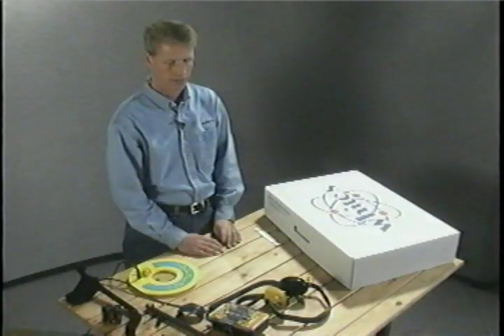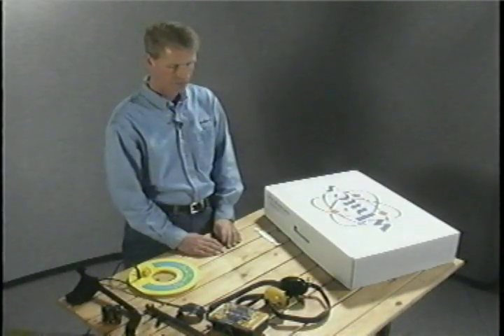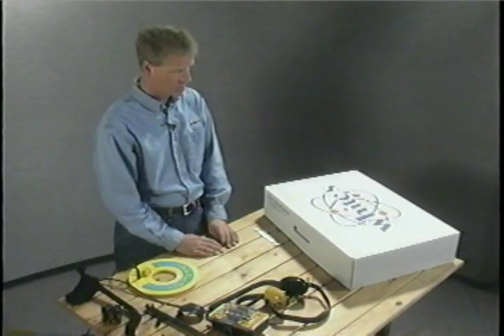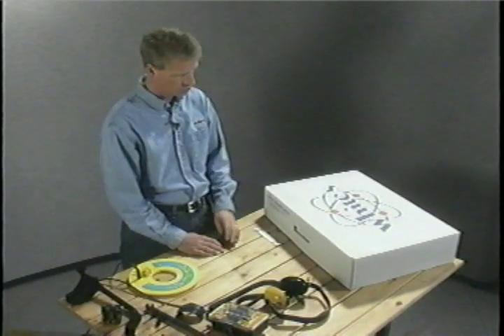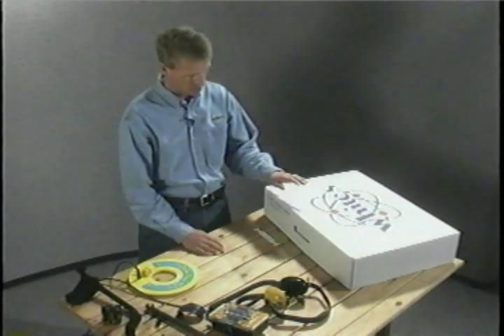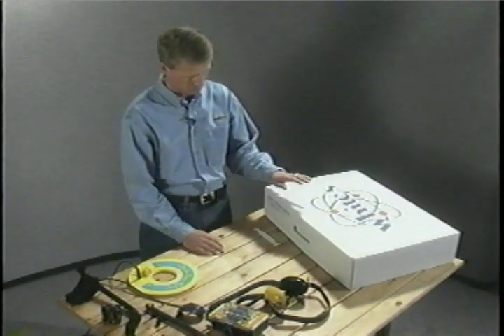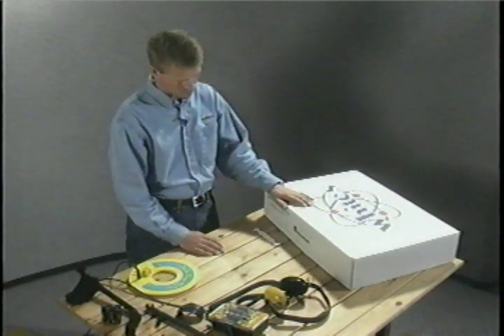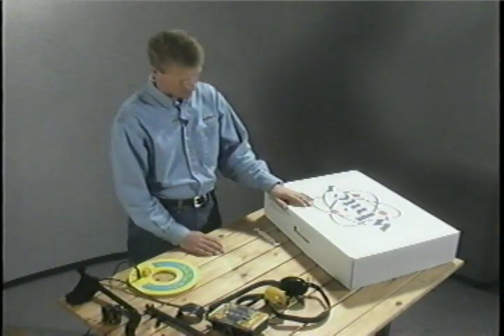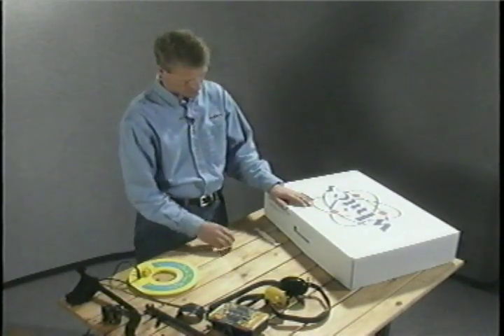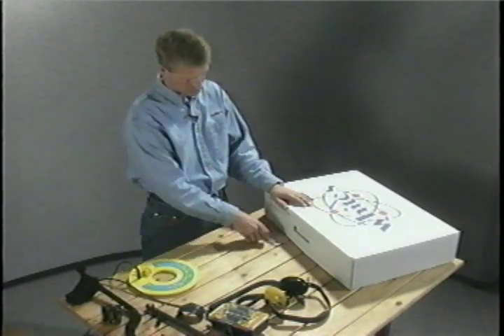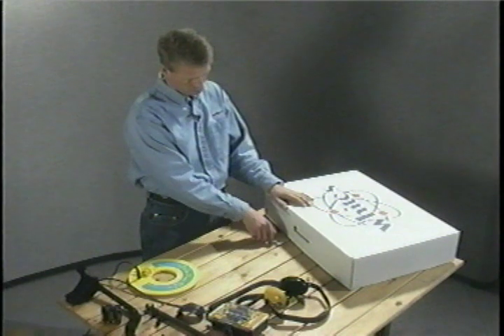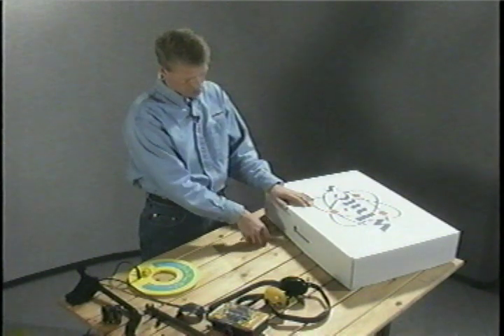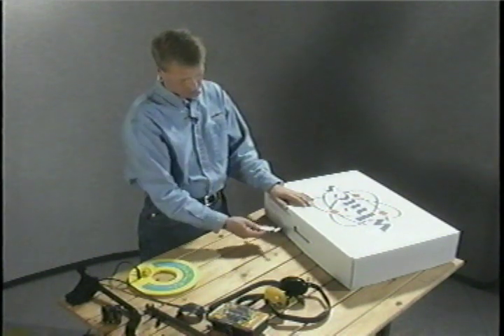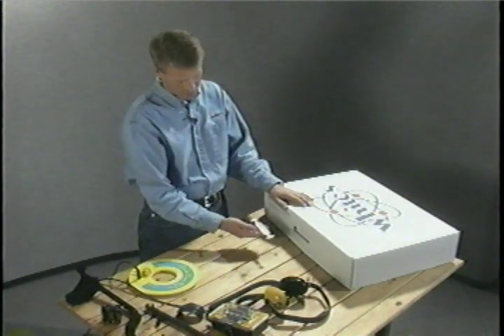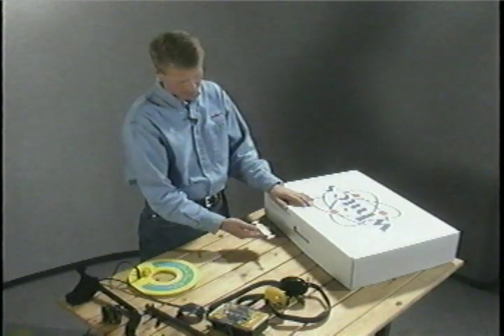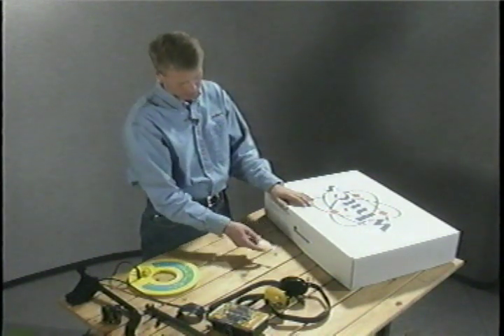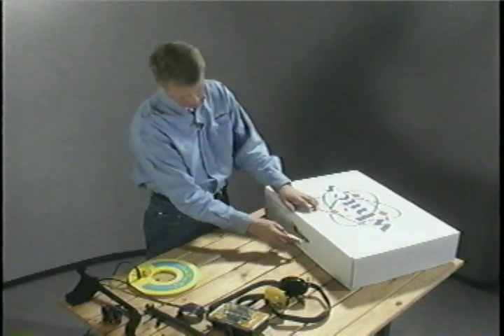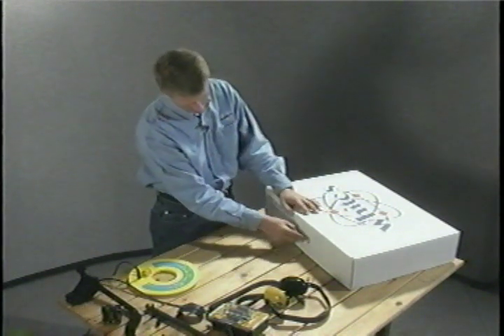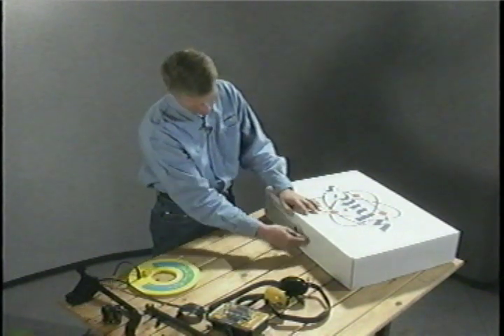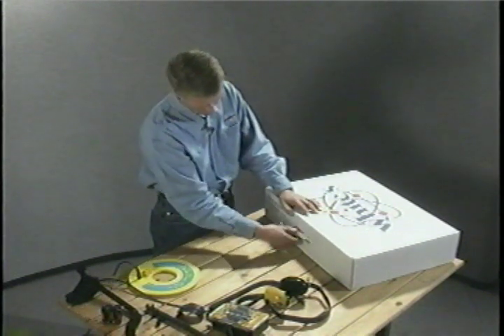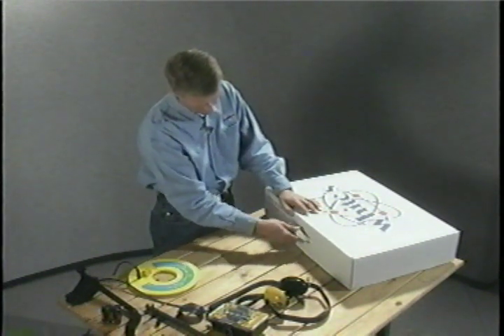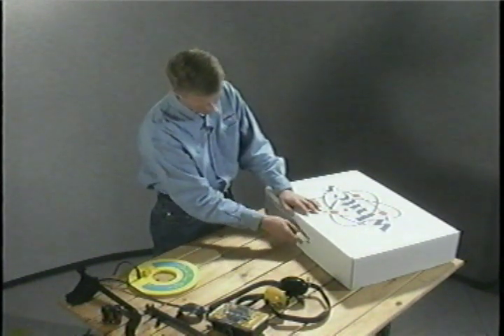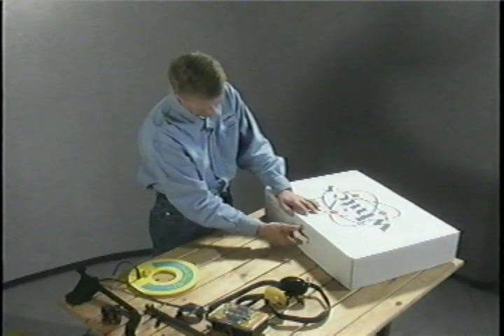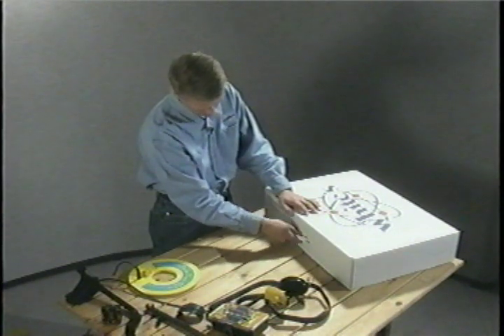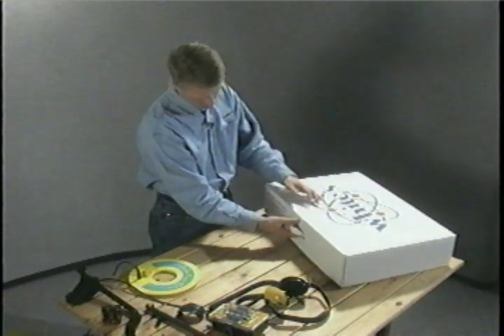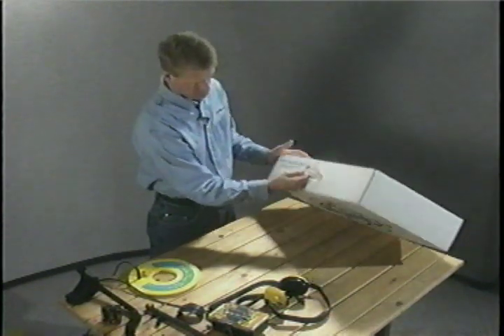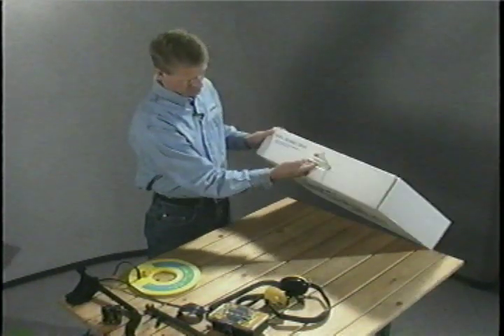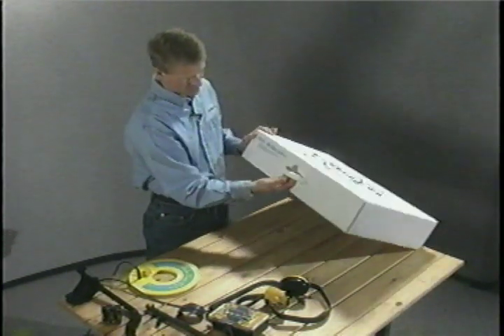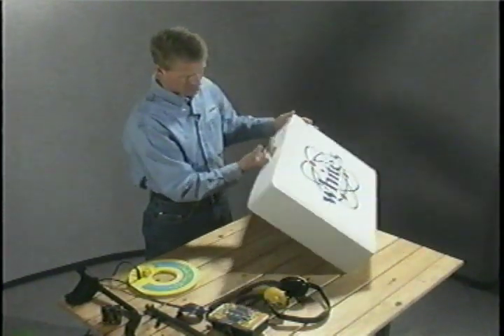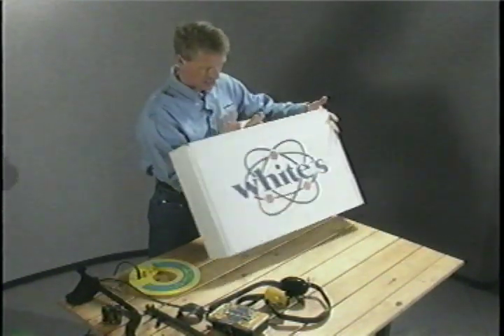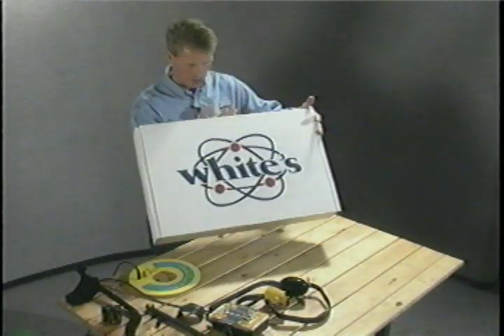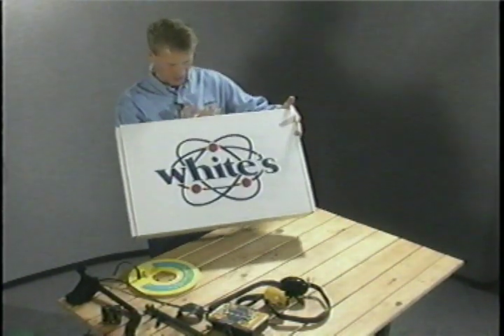The Surf Master P.I. Pro shipping carton doubles as a carrying case. Within the parts kit, you'll find a handle that slips into the top of the shipping carton, having it double as a carrying case.